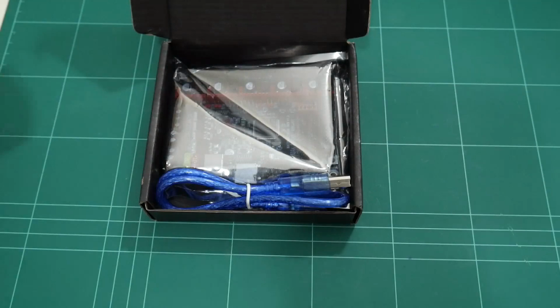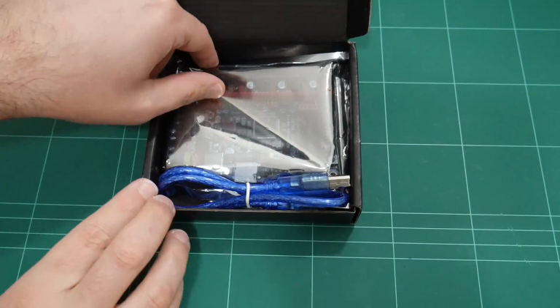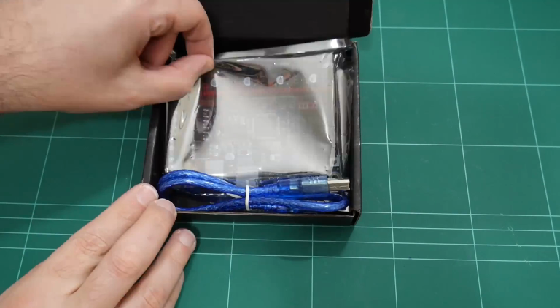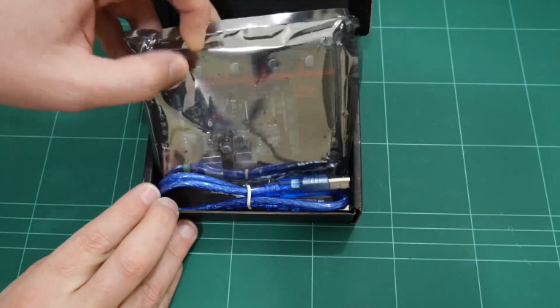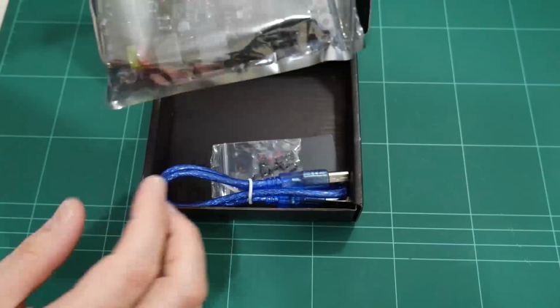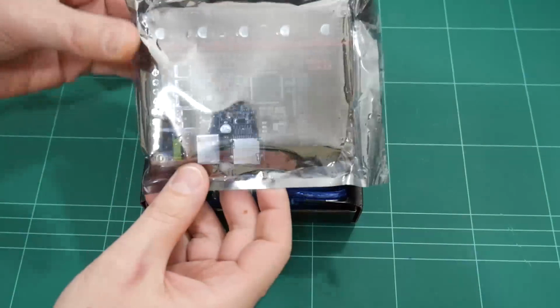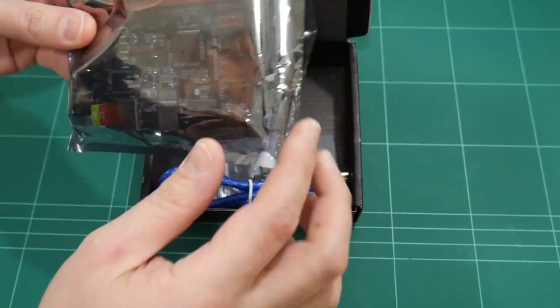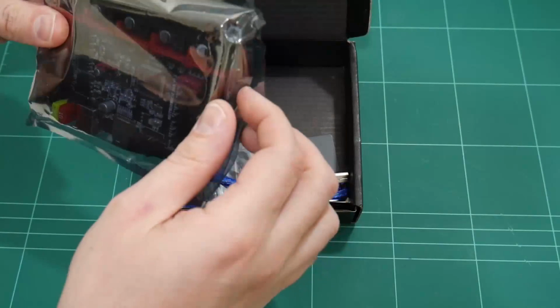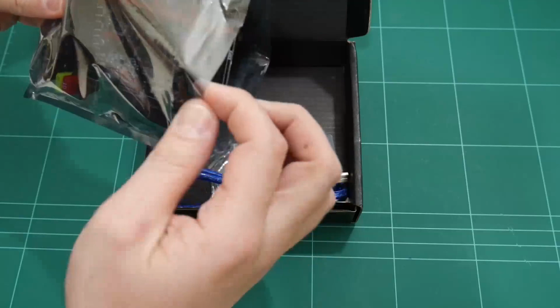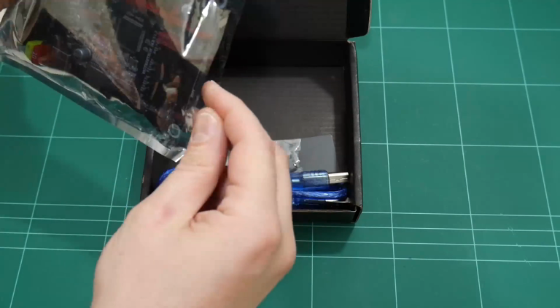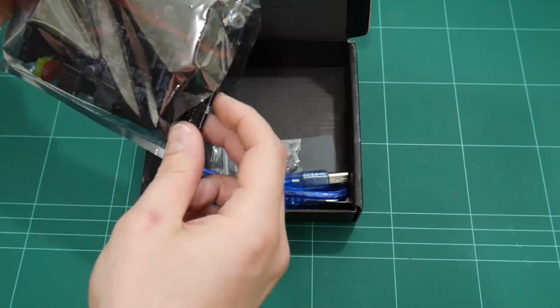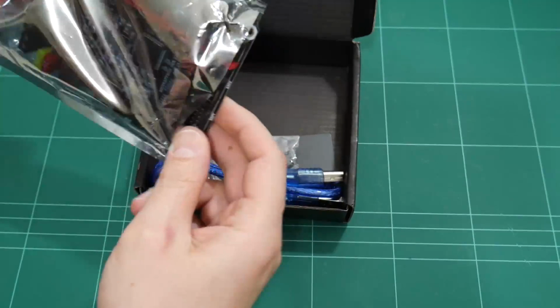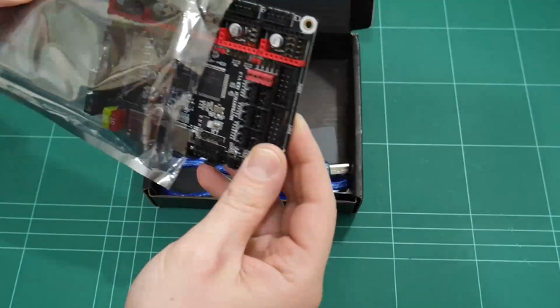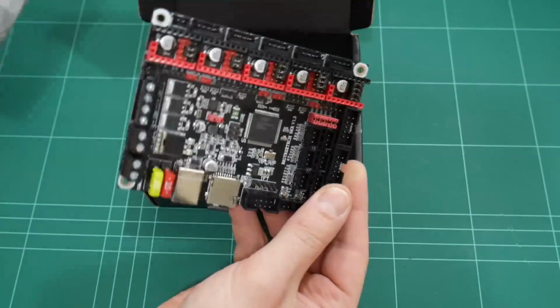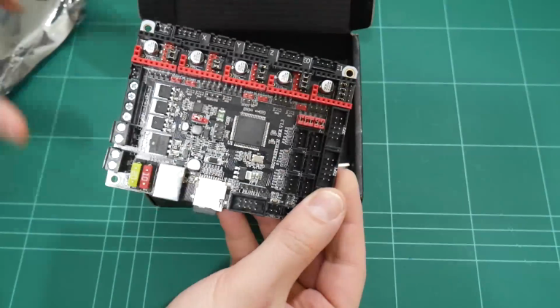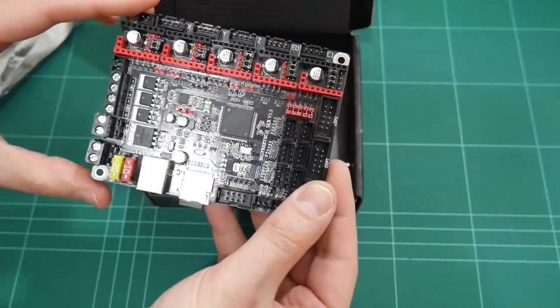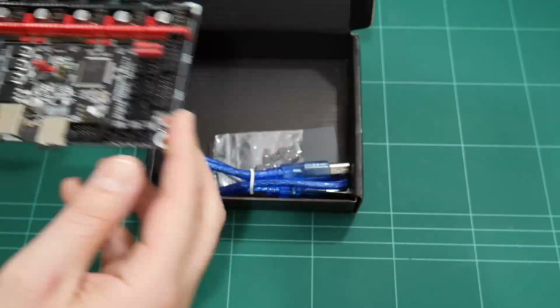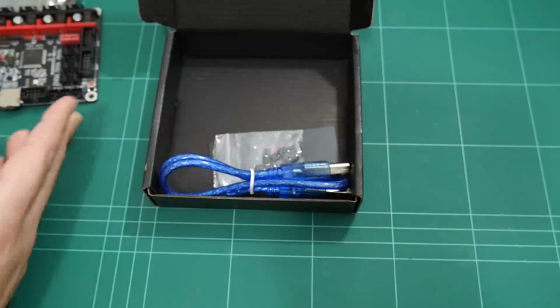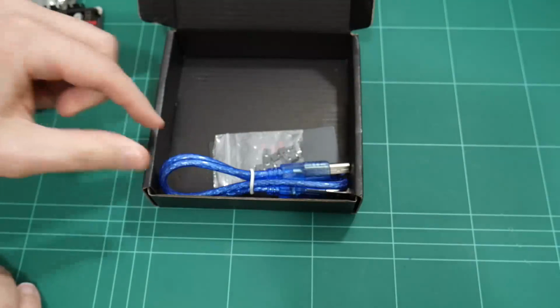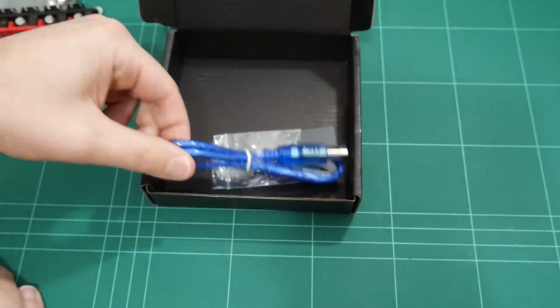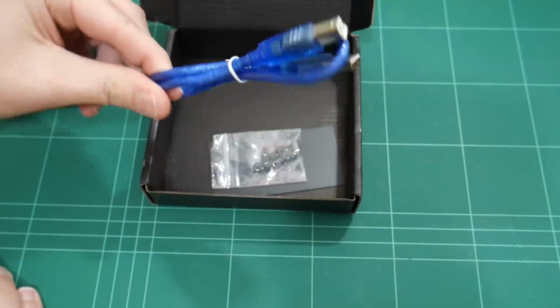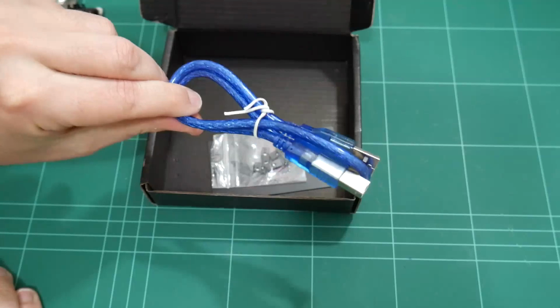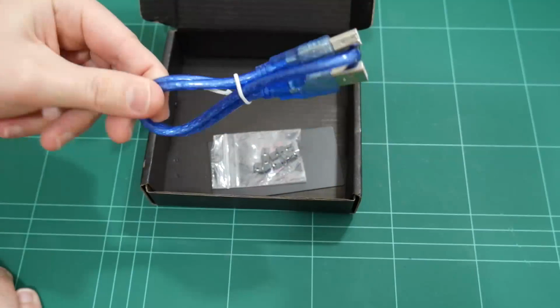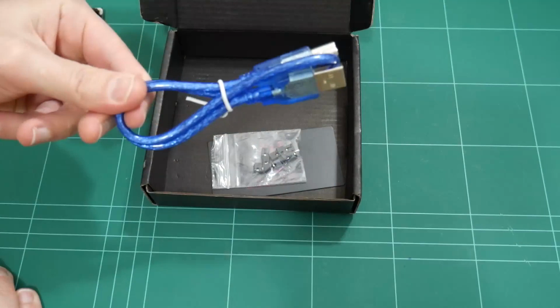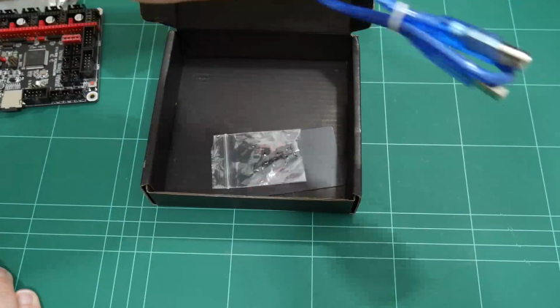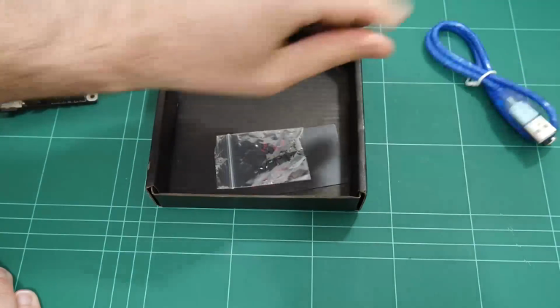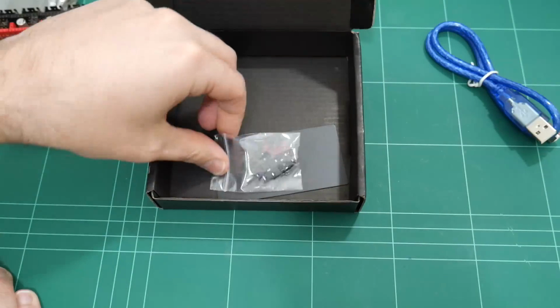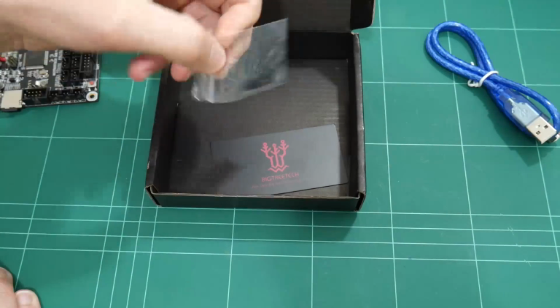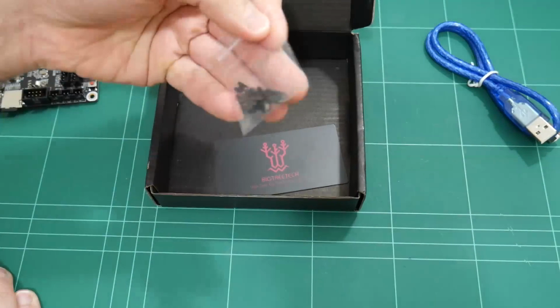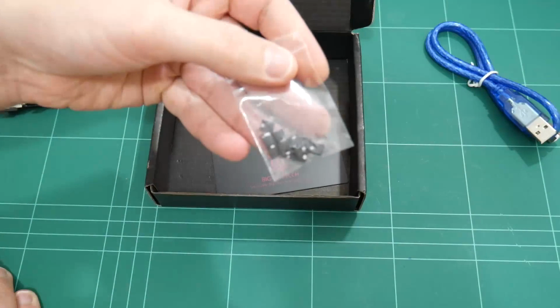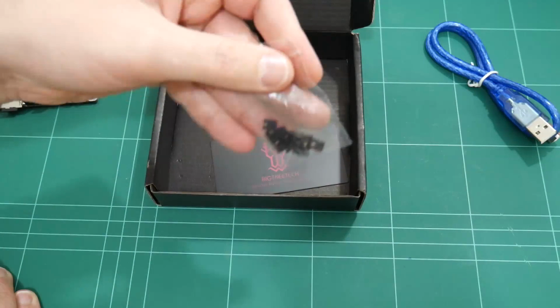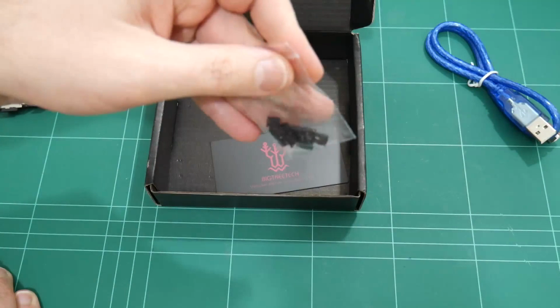Opening the box, we have the 32-bit controller in an antistatic bag. It also comes with quite a short USB cable and a pack of spare jumpers.